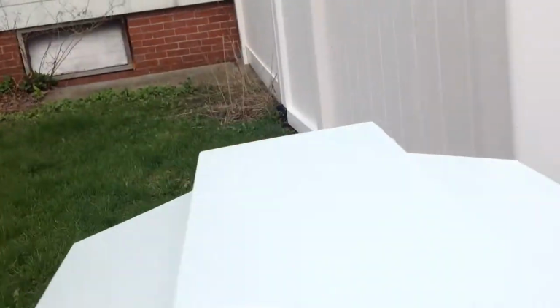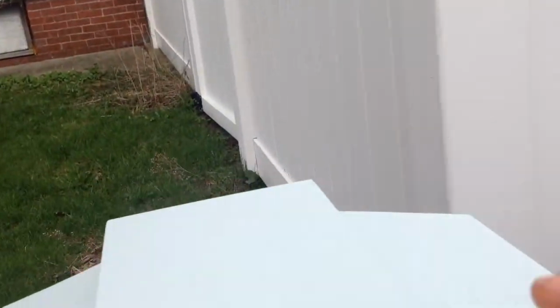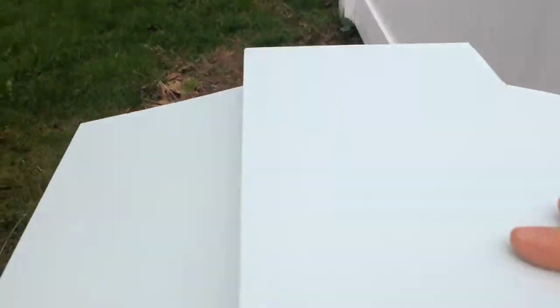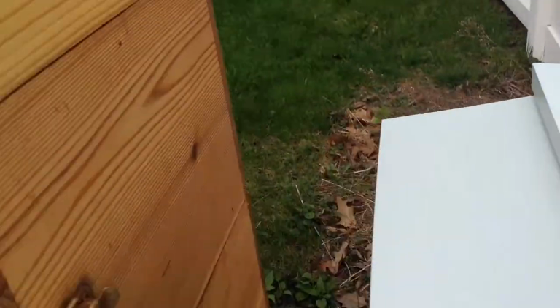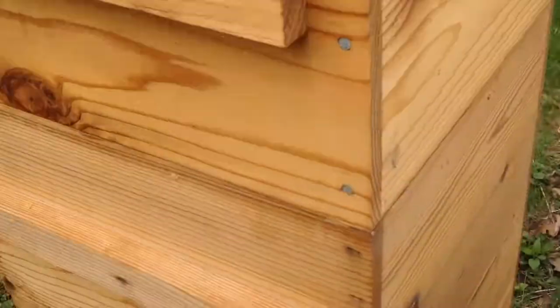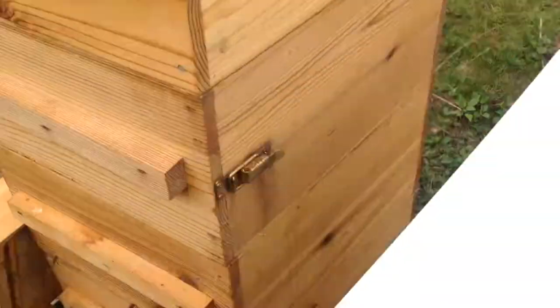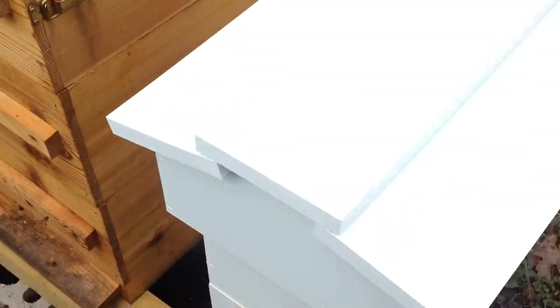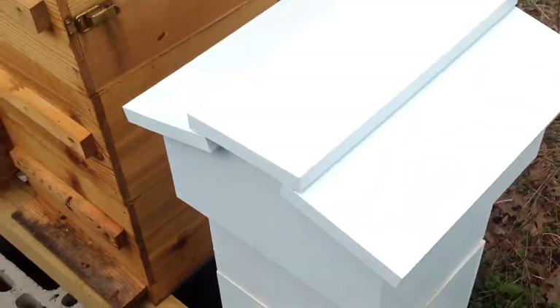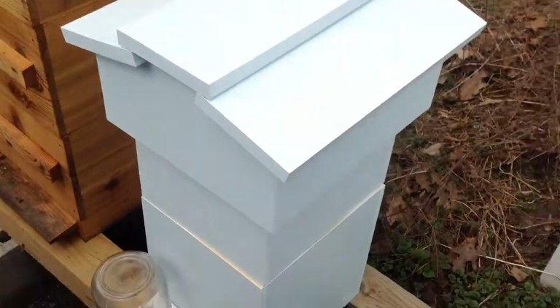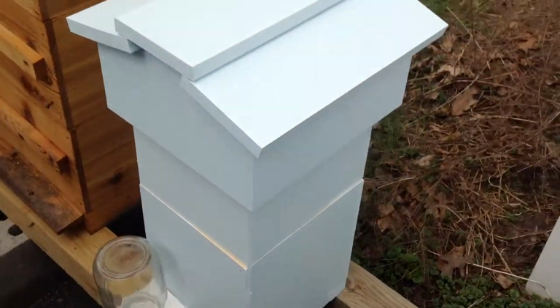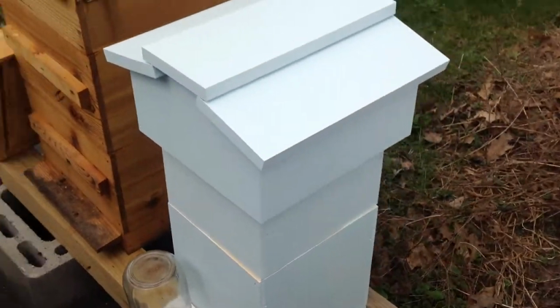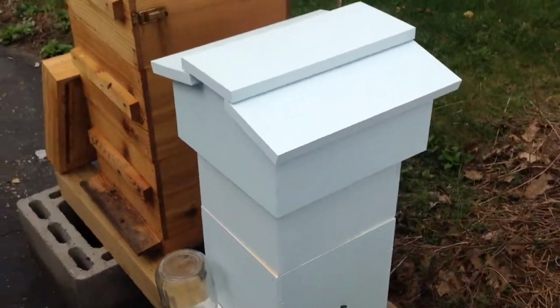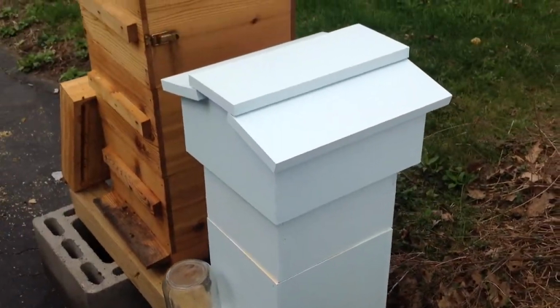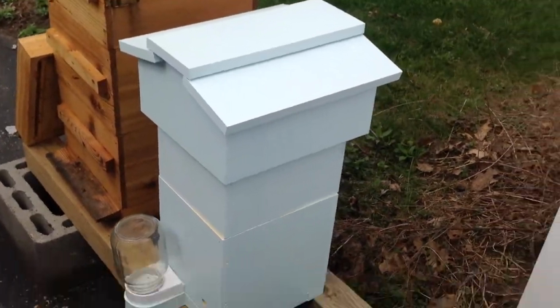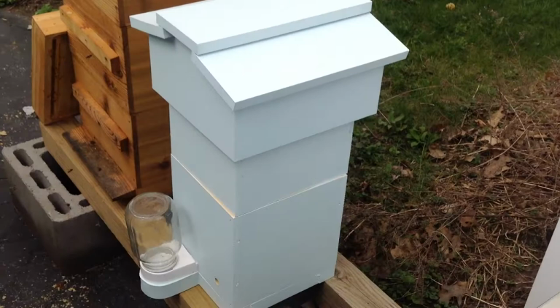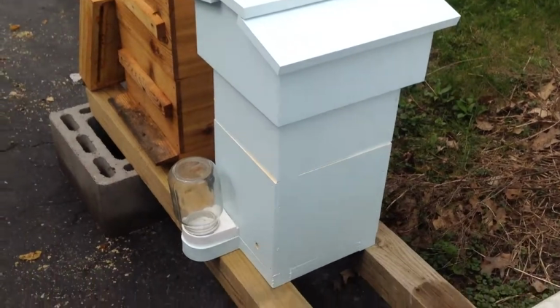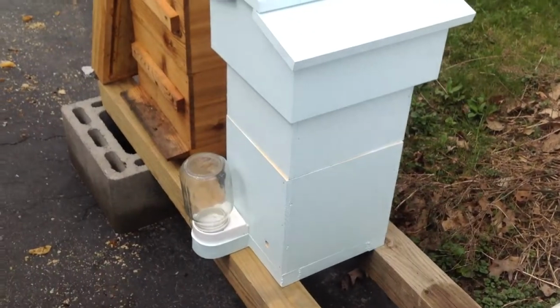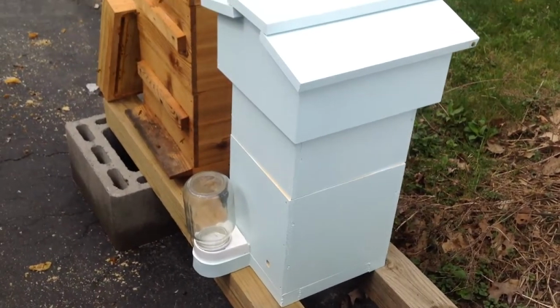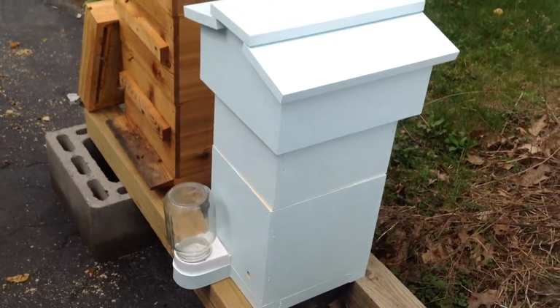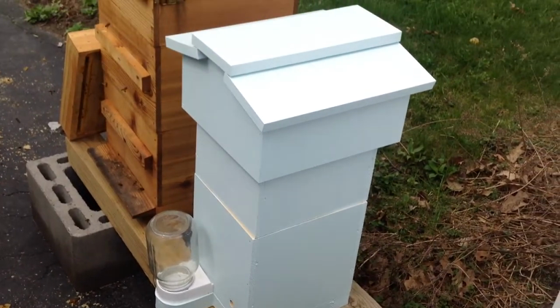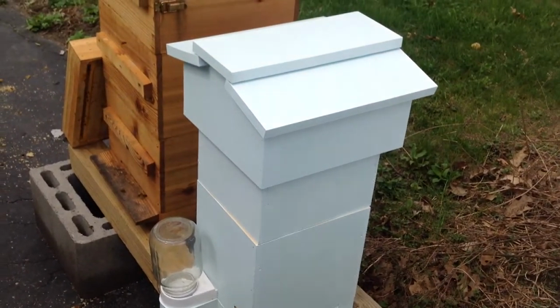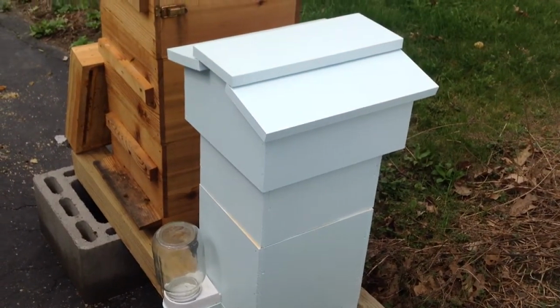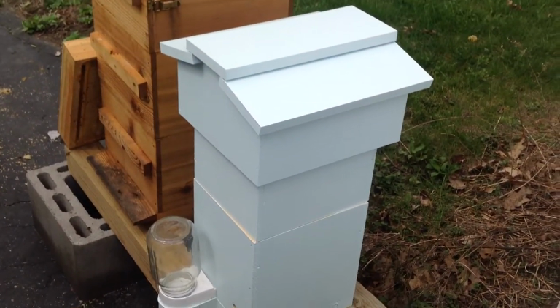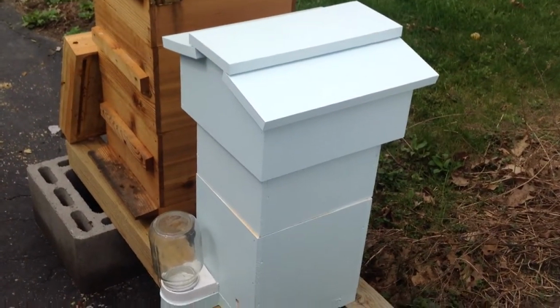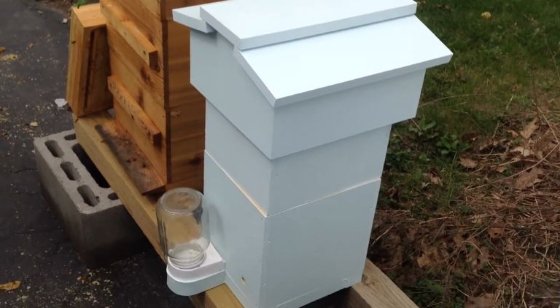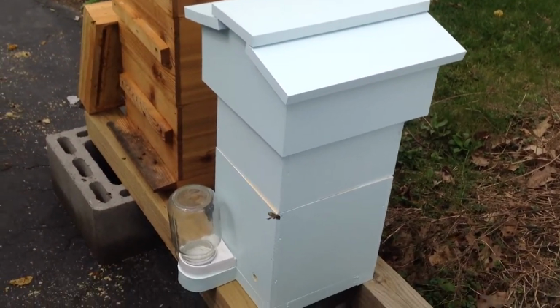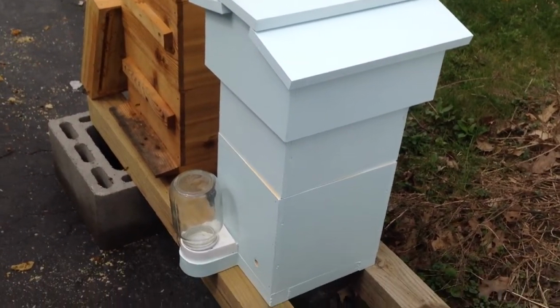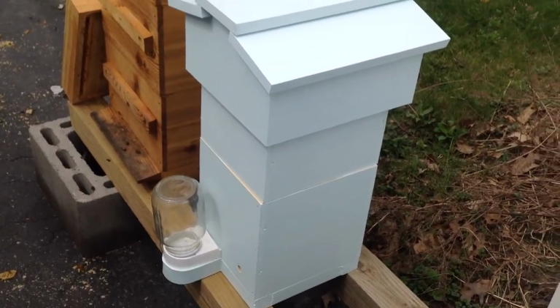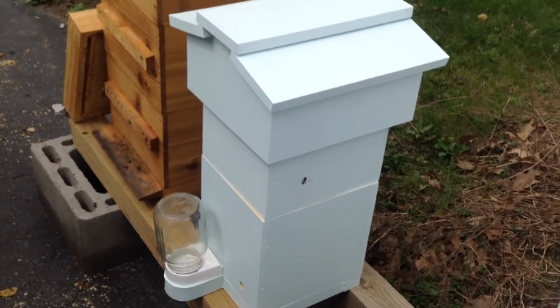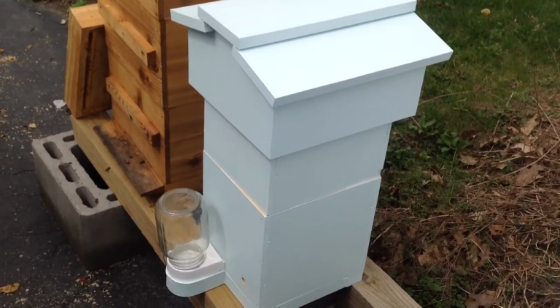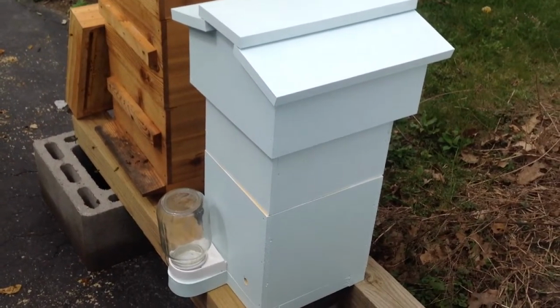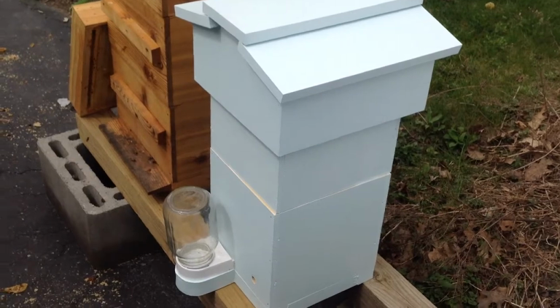Let me back up so you can see this a little better. There's the whole setup. It's way overkill, but I want it to look like the rest of my hives.